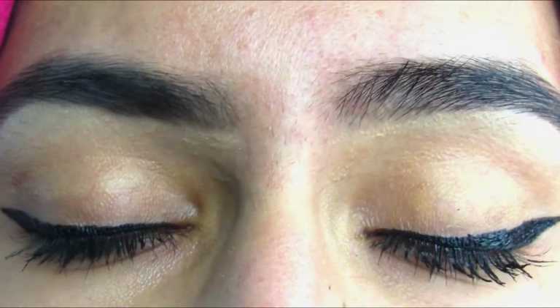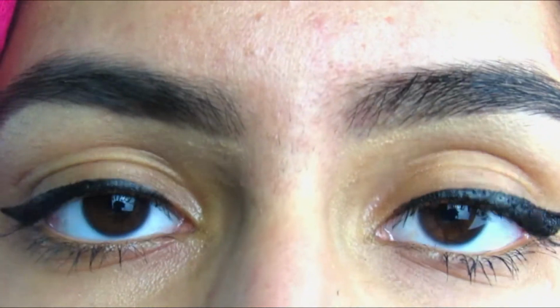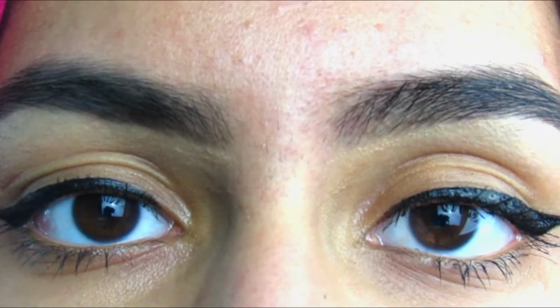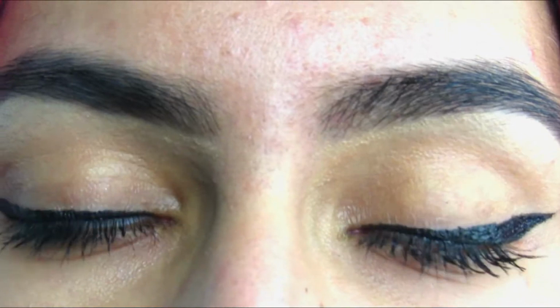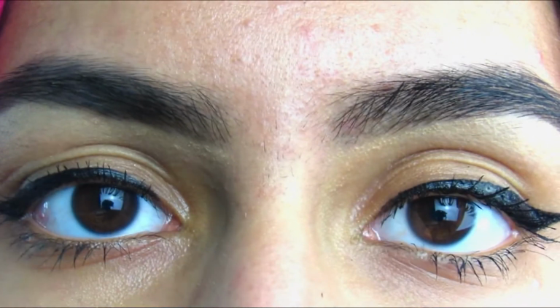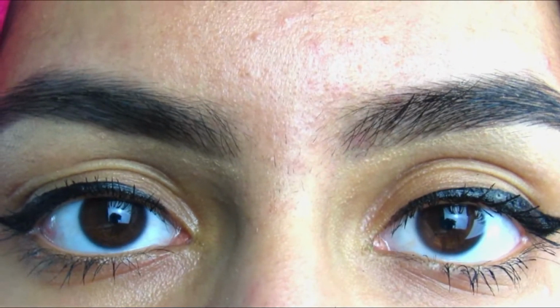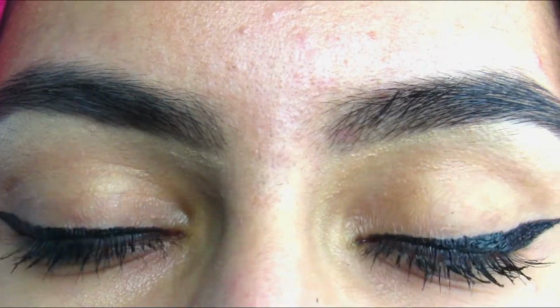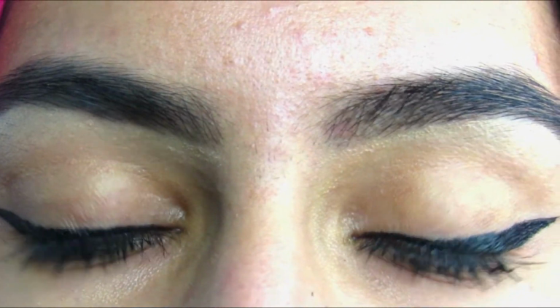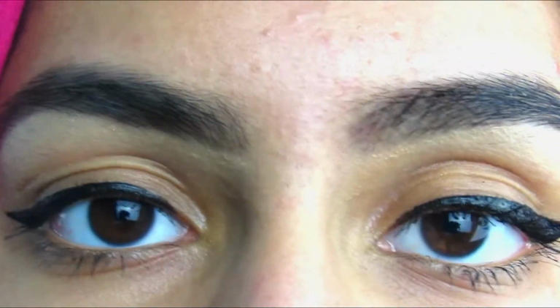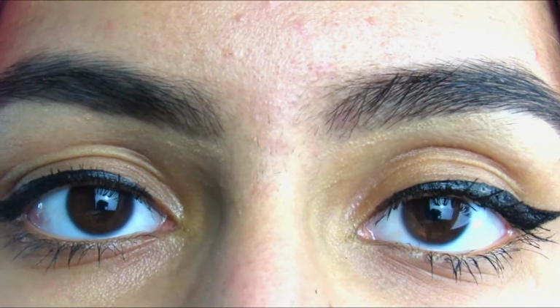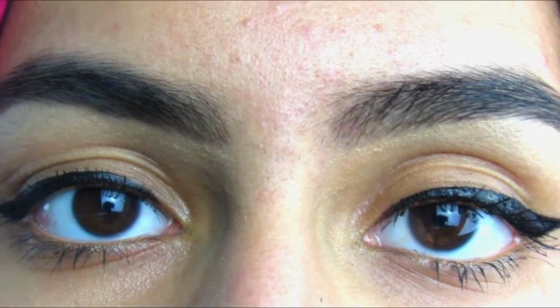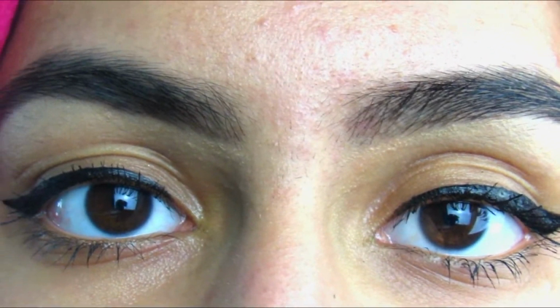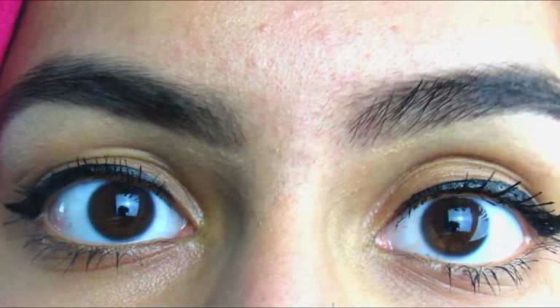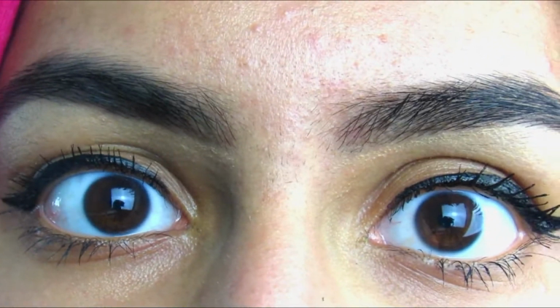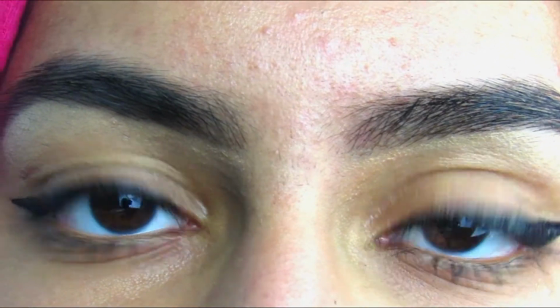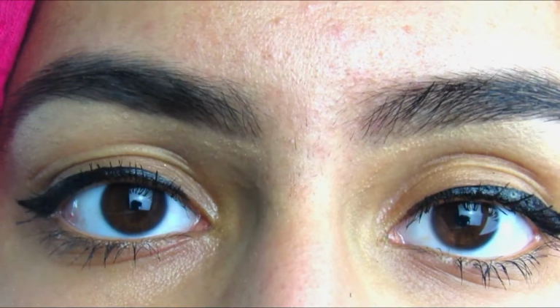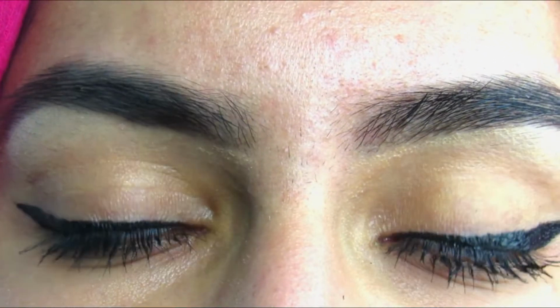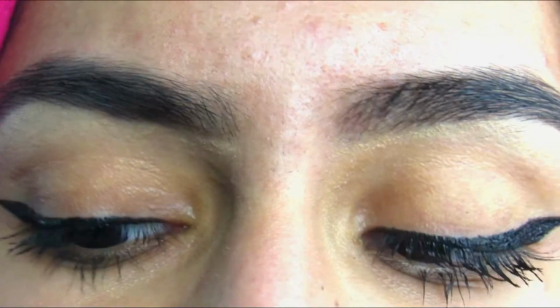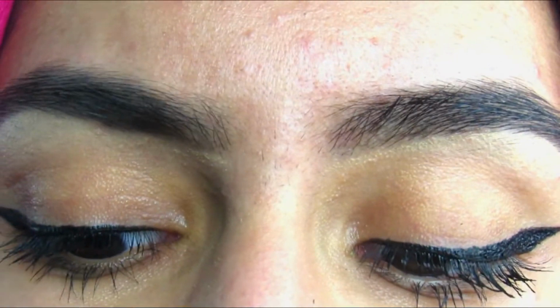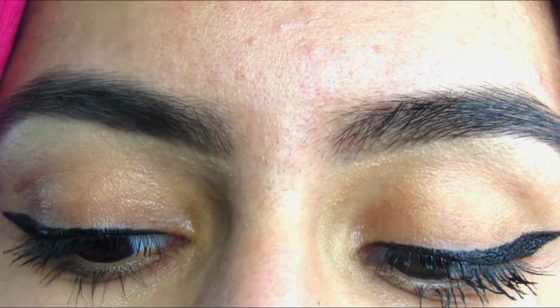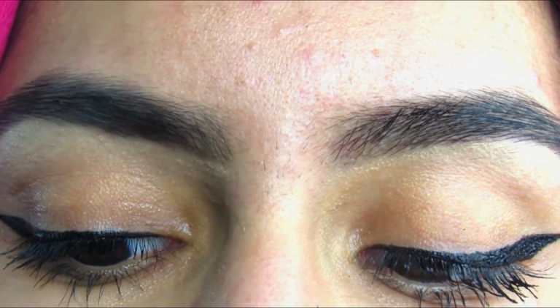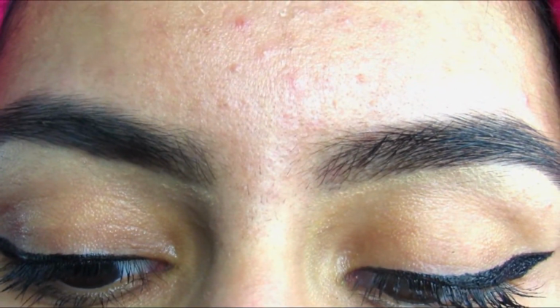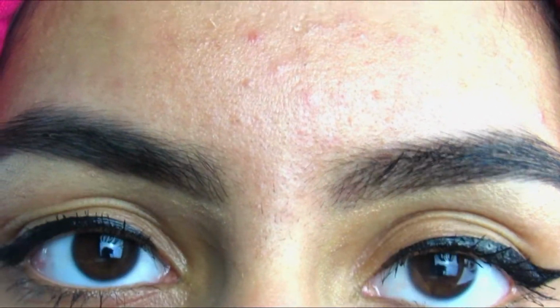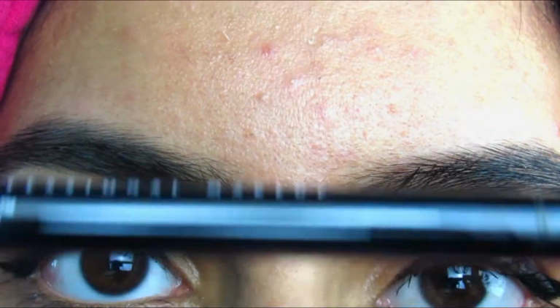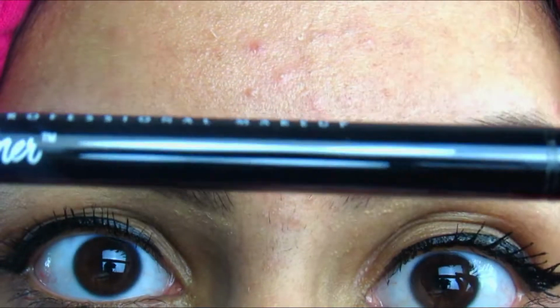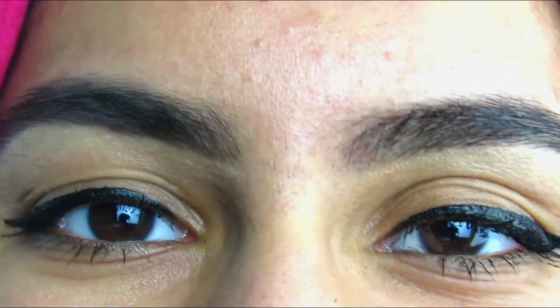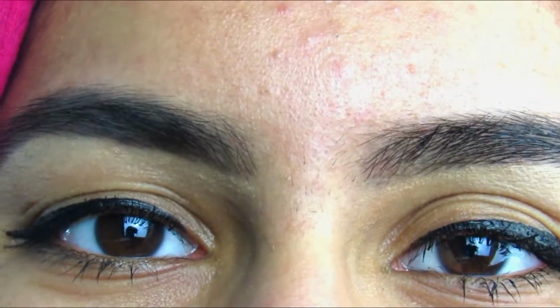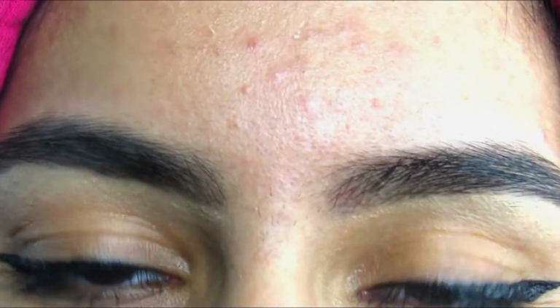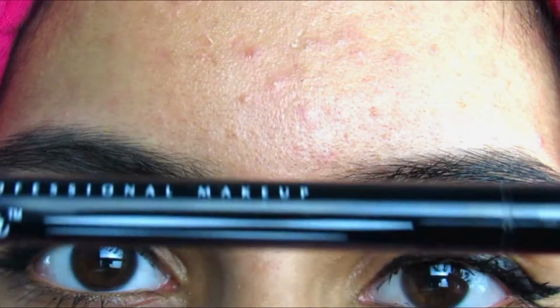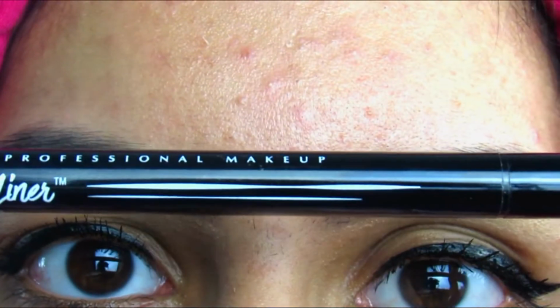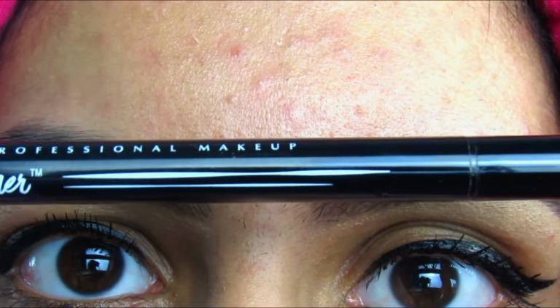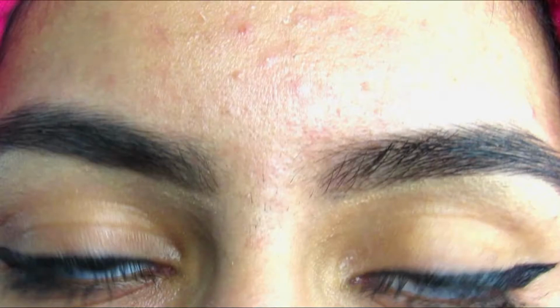This helps me personally, it might help you, it may not, but just try it out and you never know — it could be your new favorite way to do winged eyeliner. I will be using the NYX Epic Ink Liquid Liner.